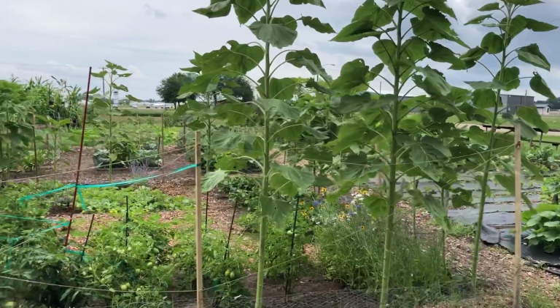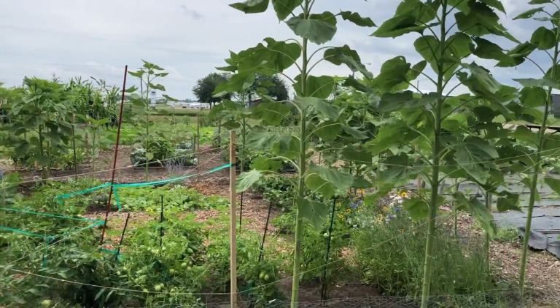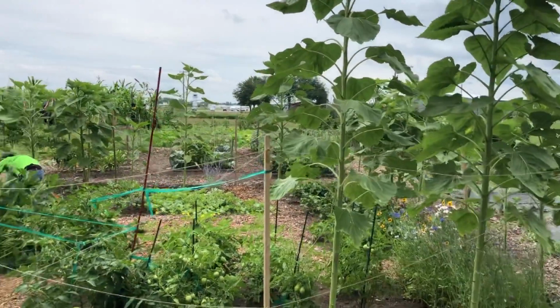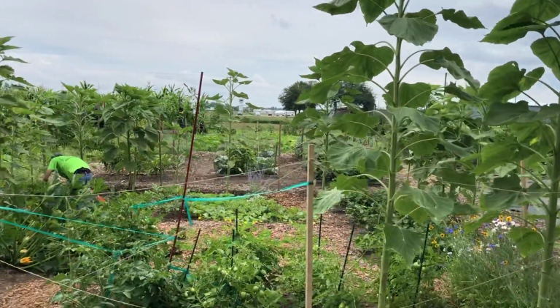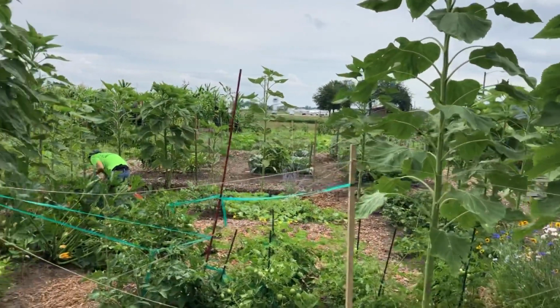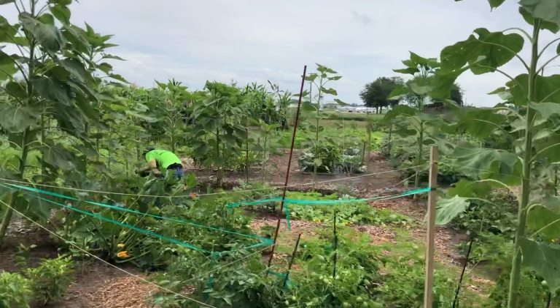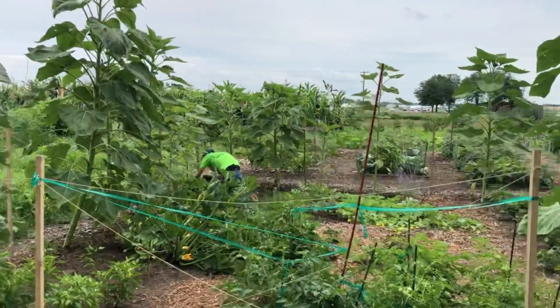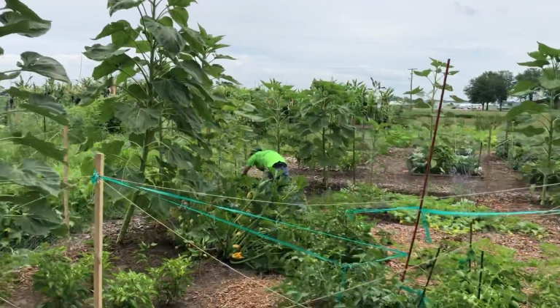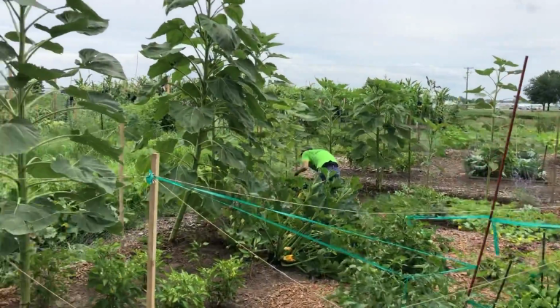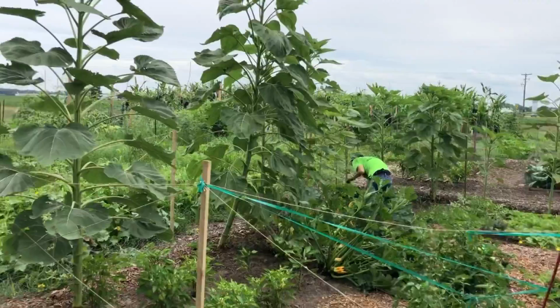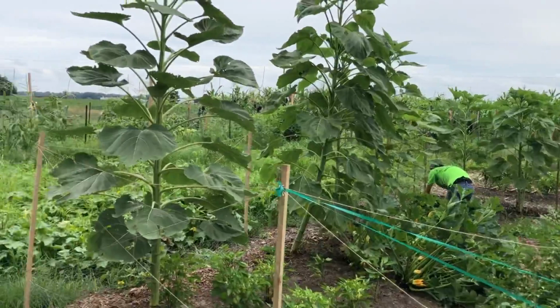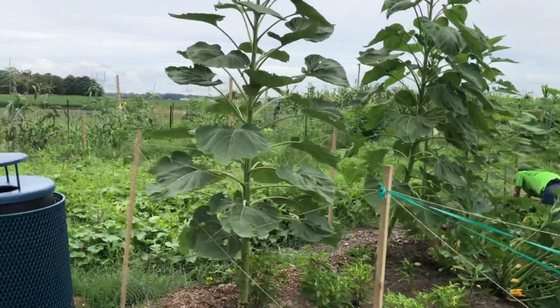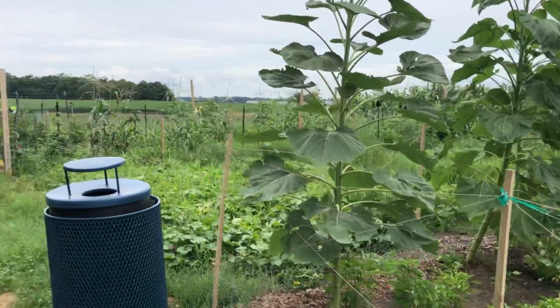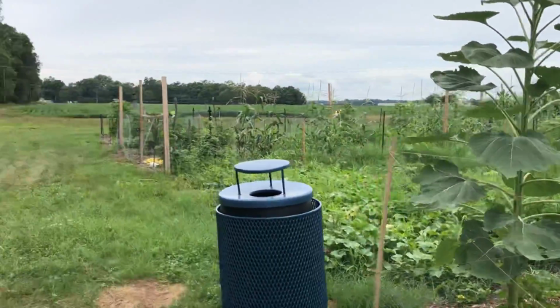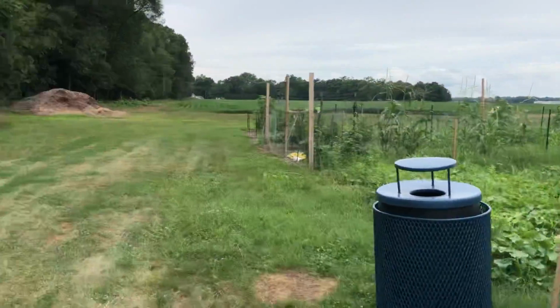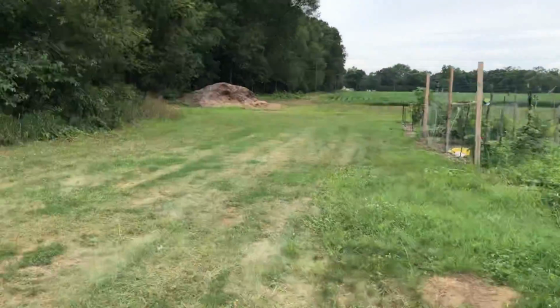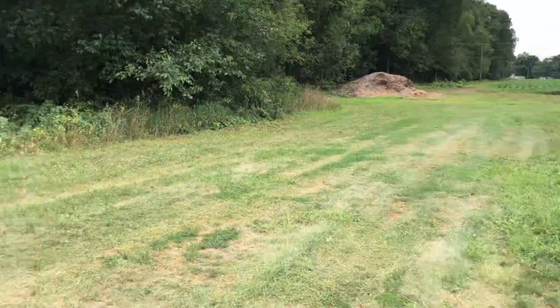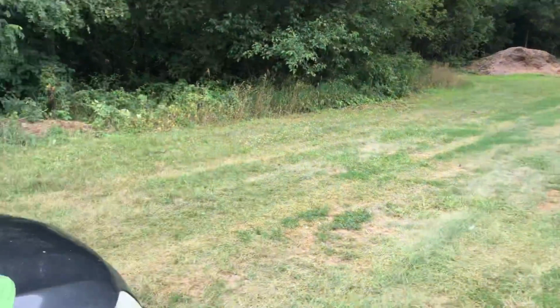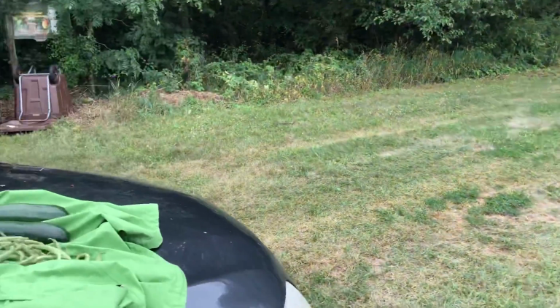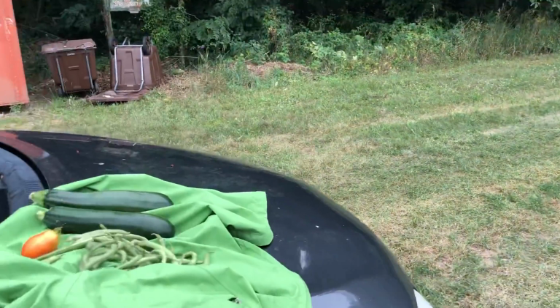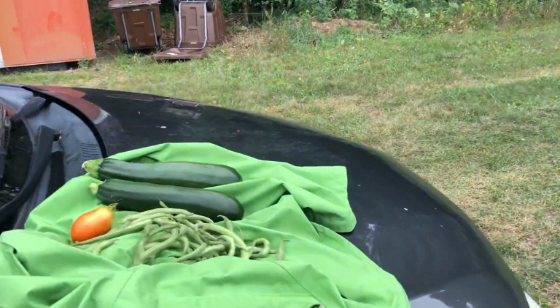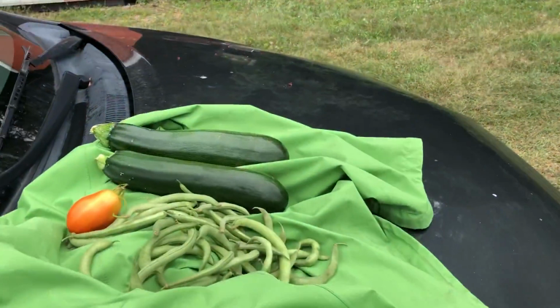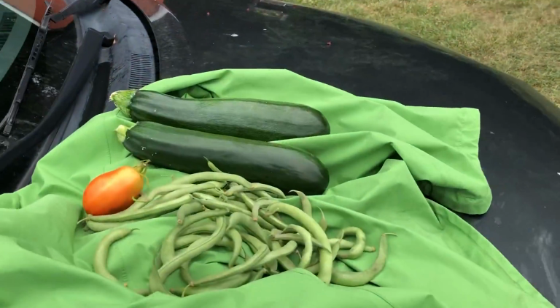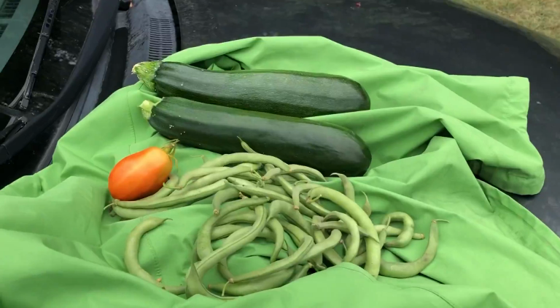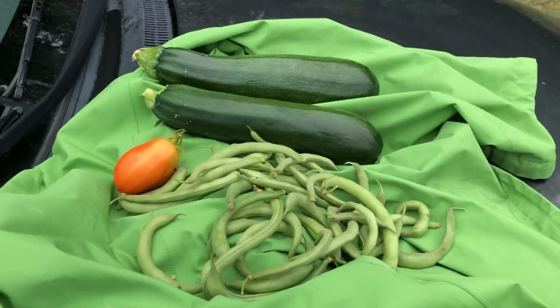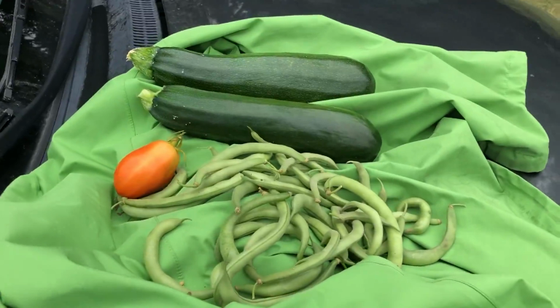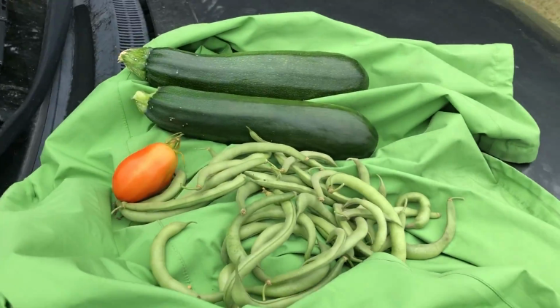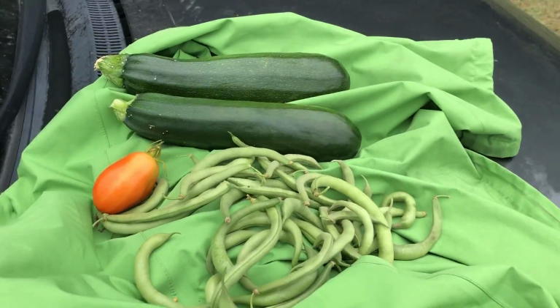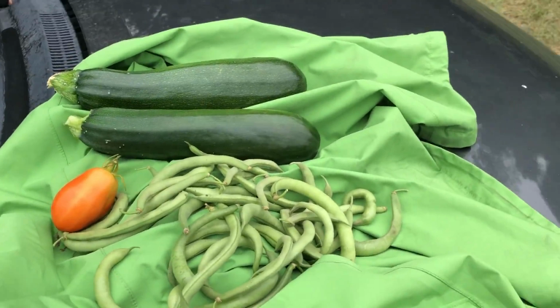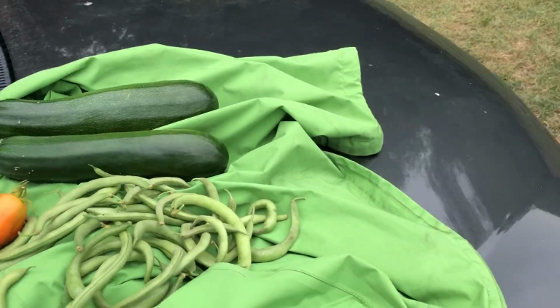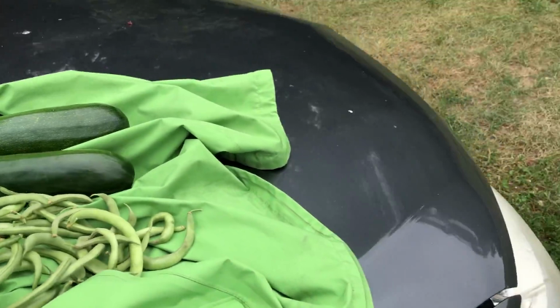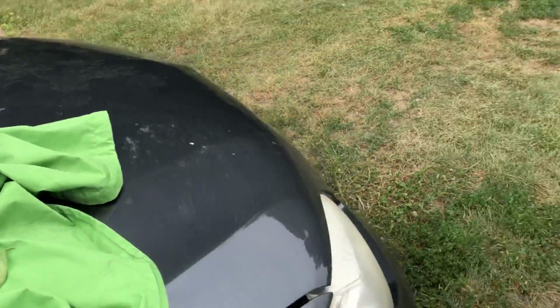Update from the community garden. Today's pickings: our first tomato, two zucchini, and green beans.